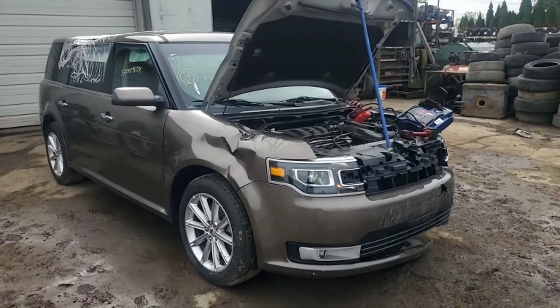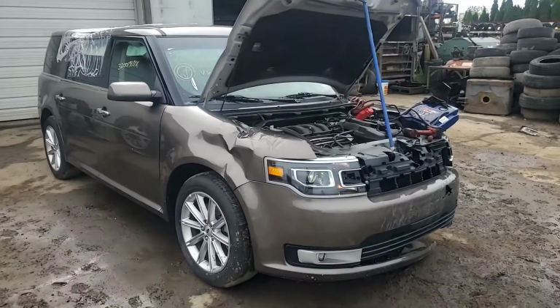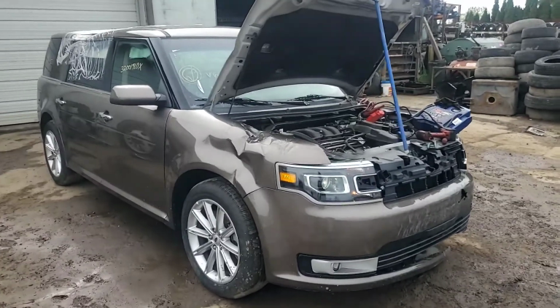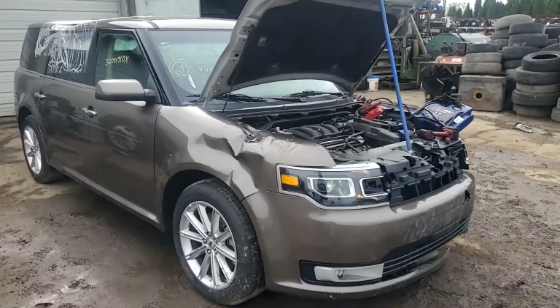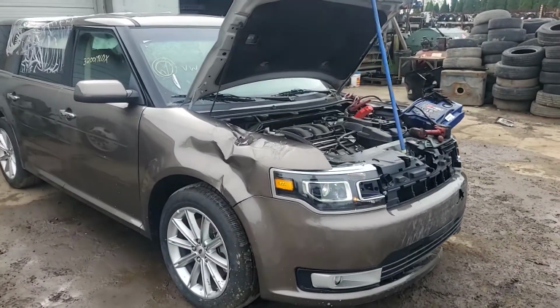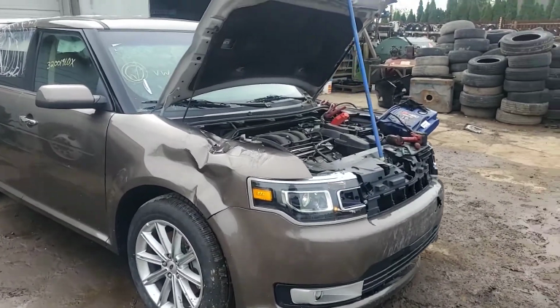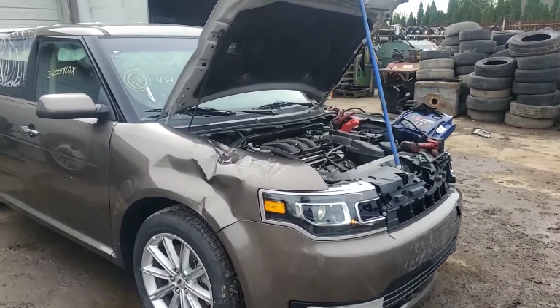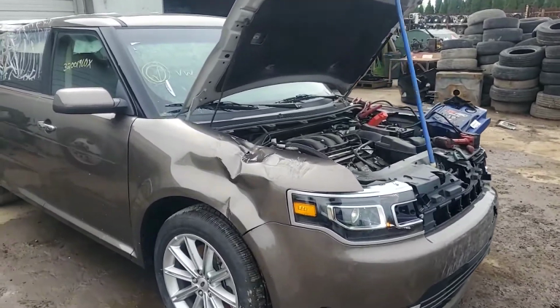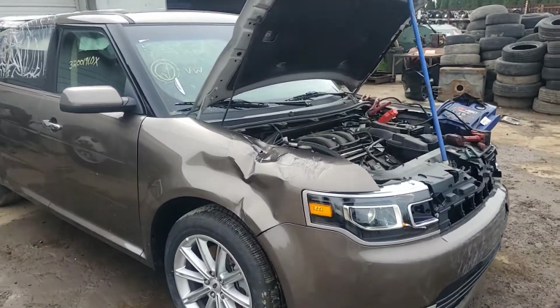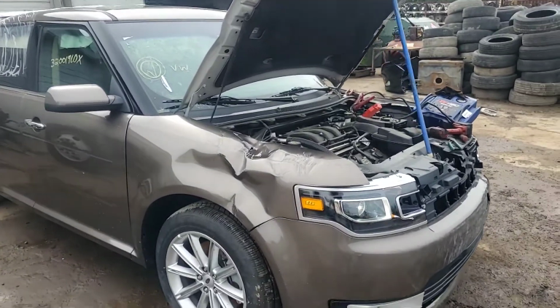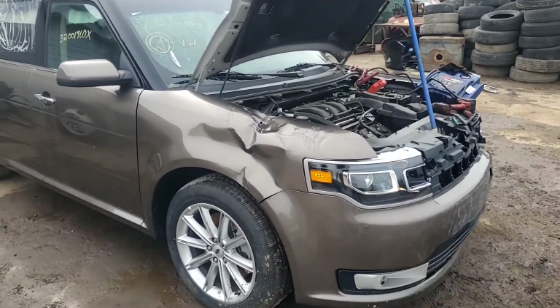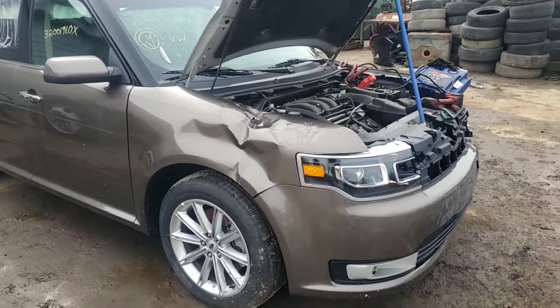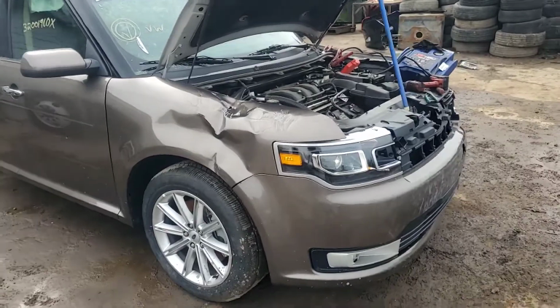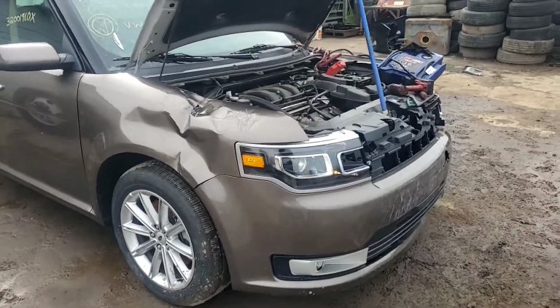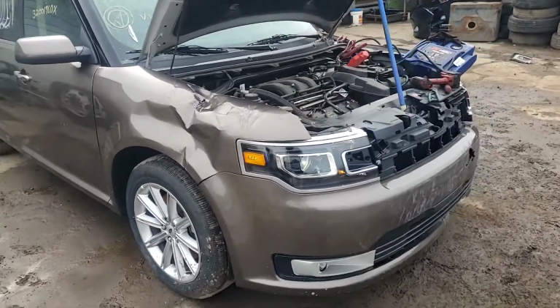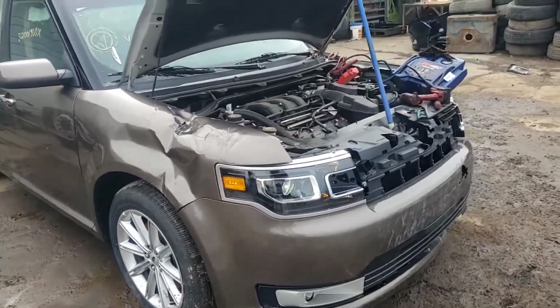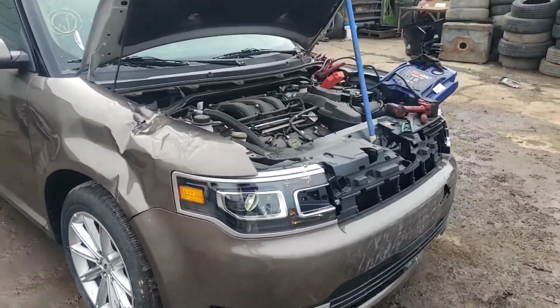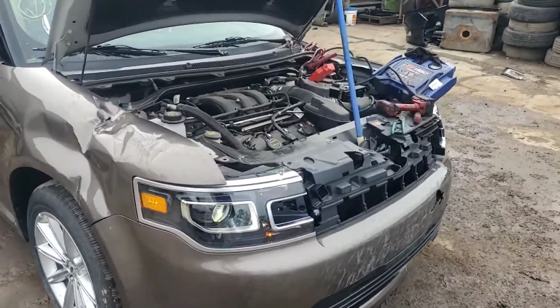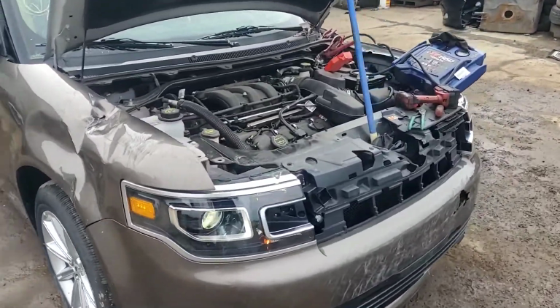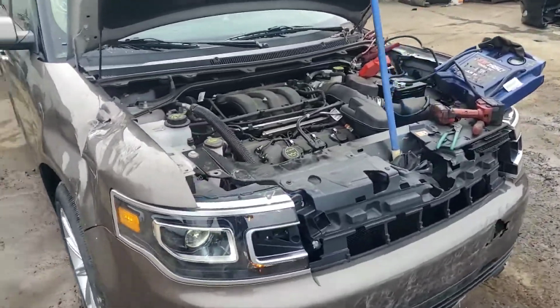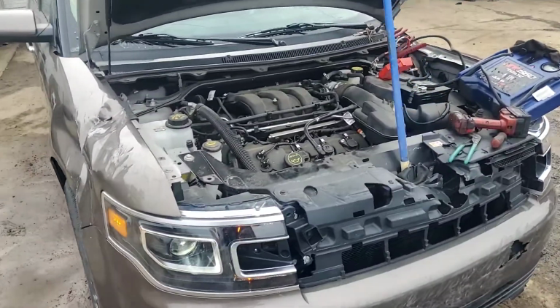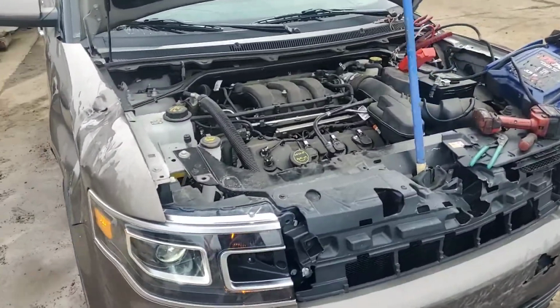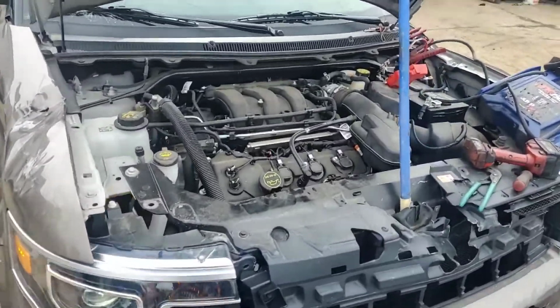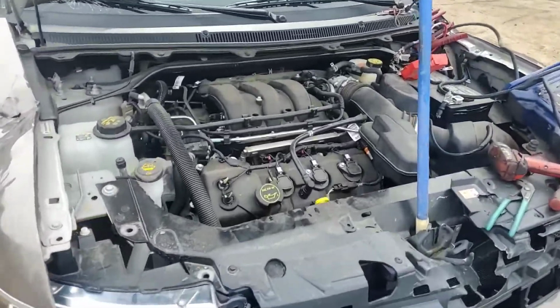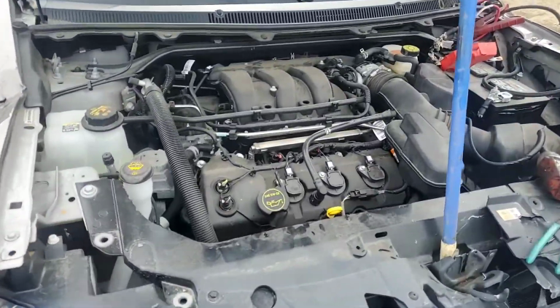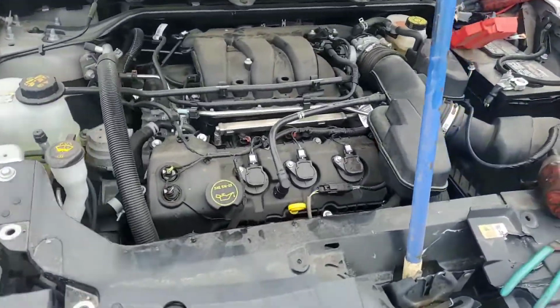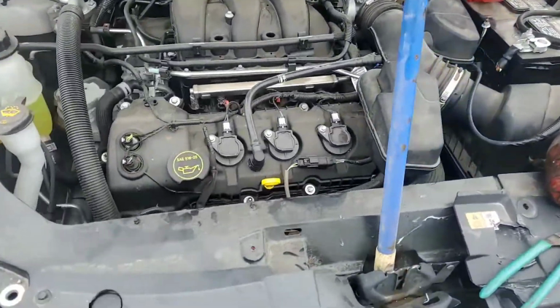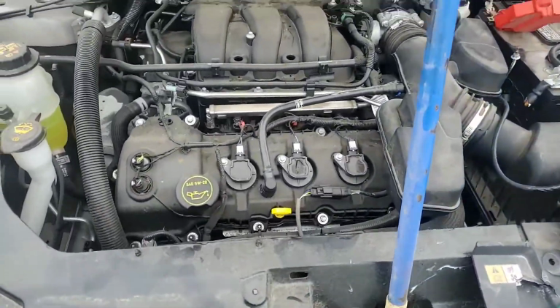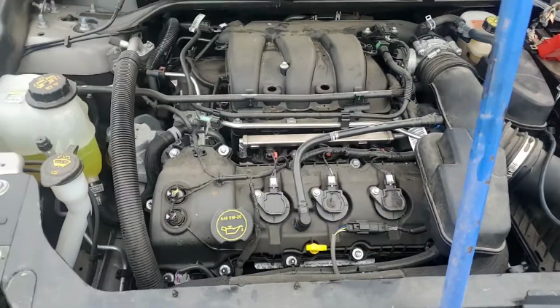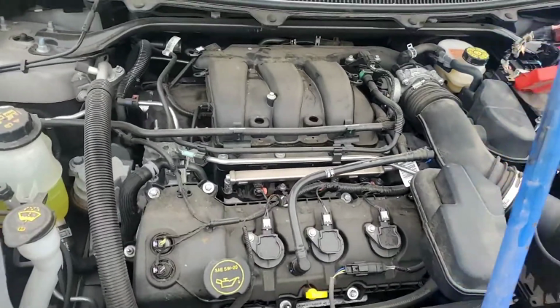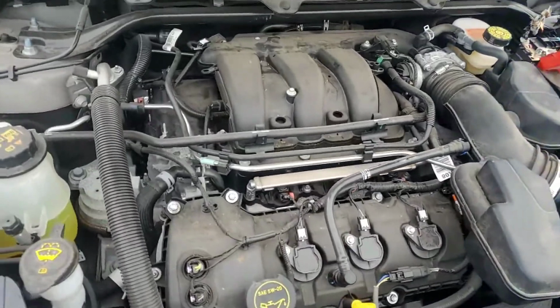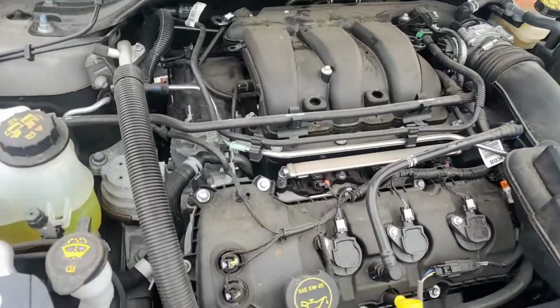Stock number 2-0-0-1-6-4, 2019 Ford Flex. Good motor, good trans.